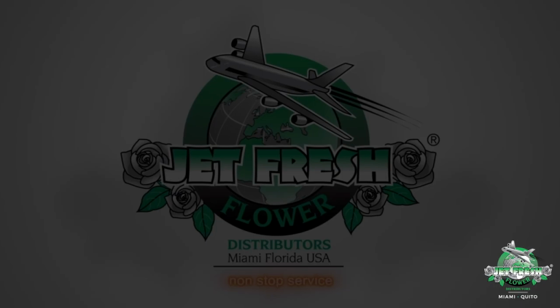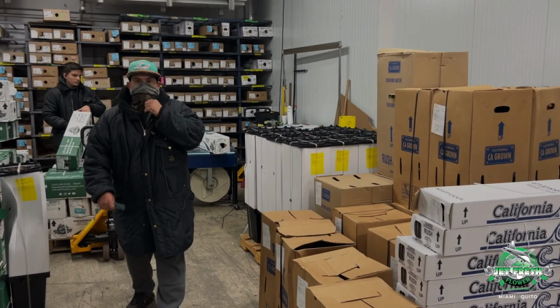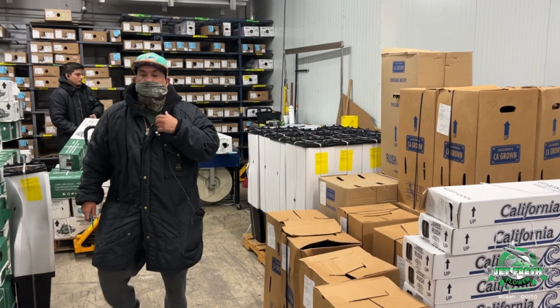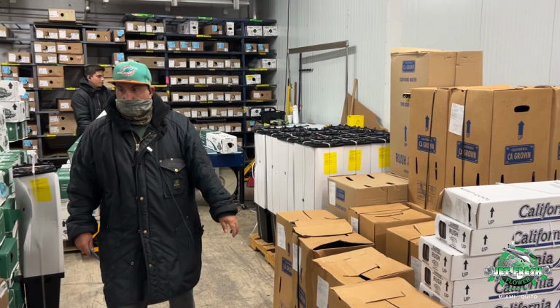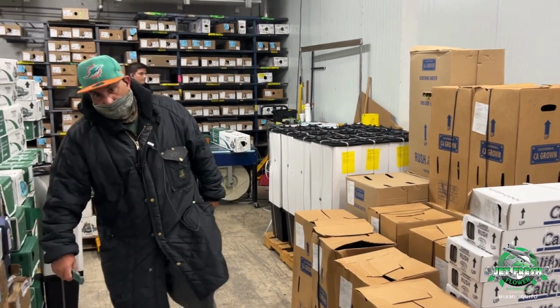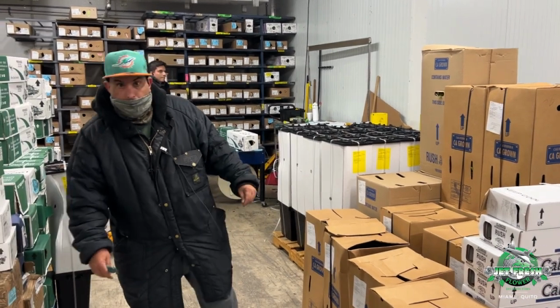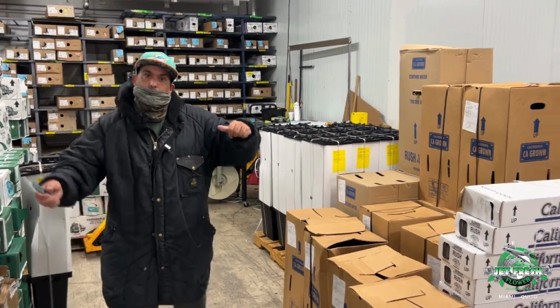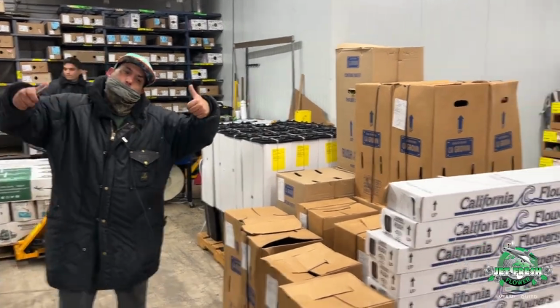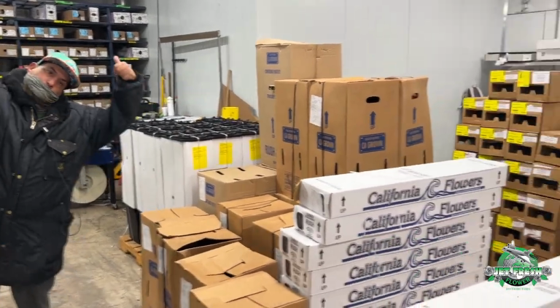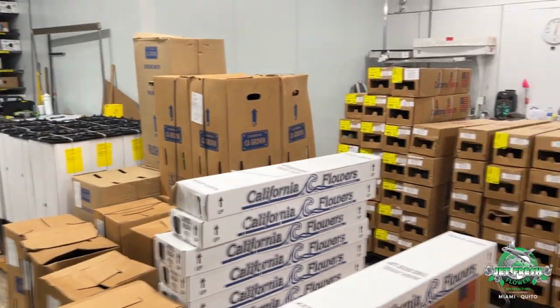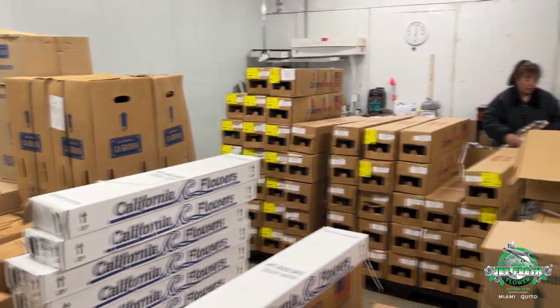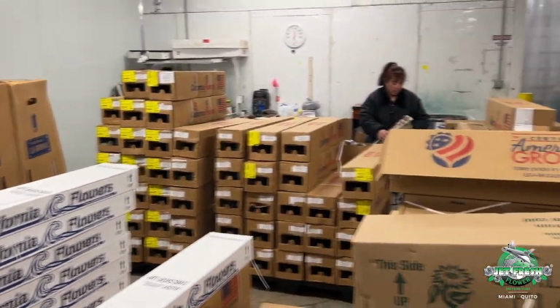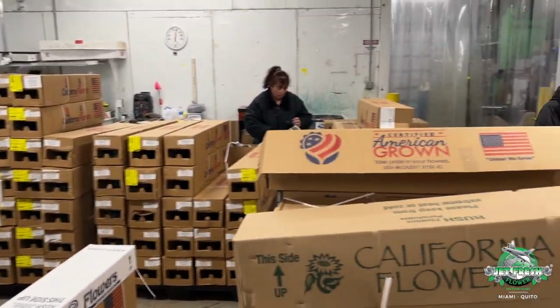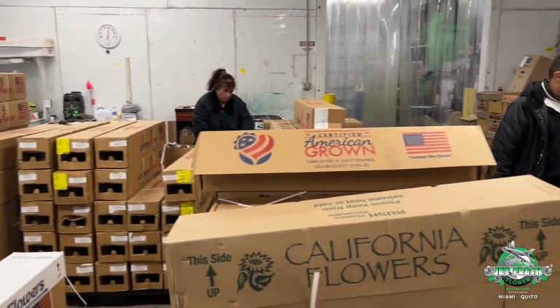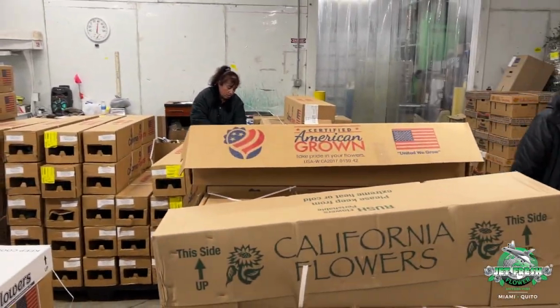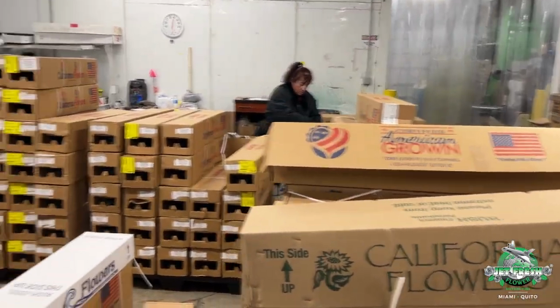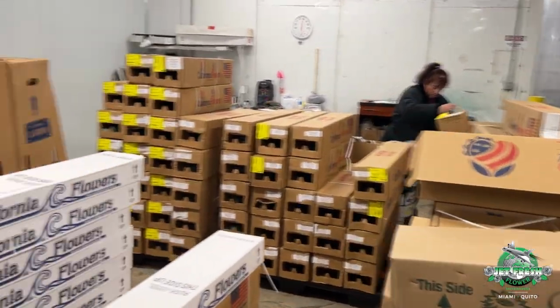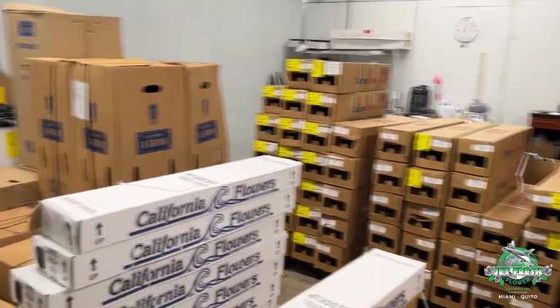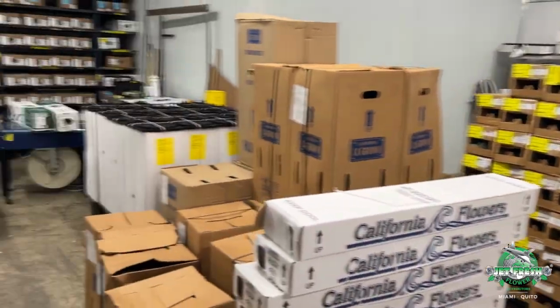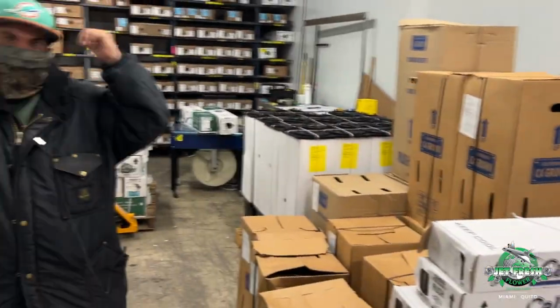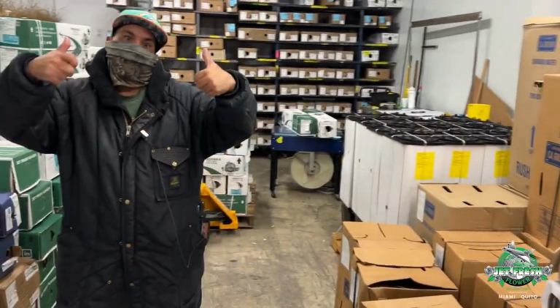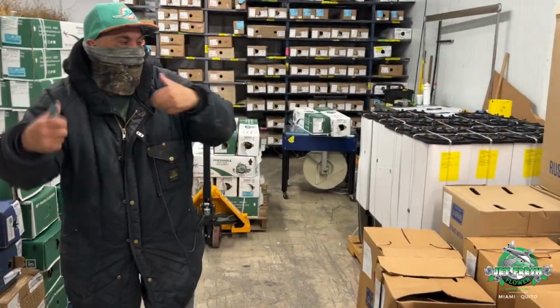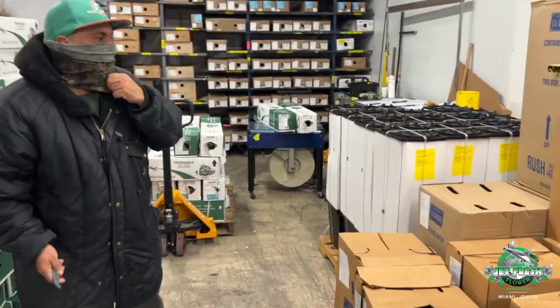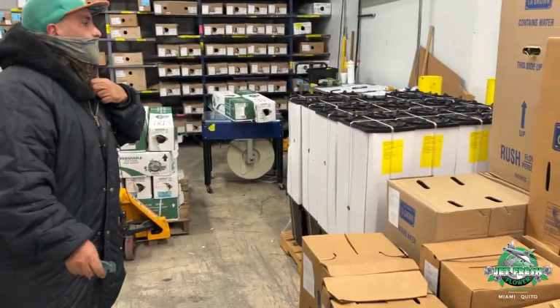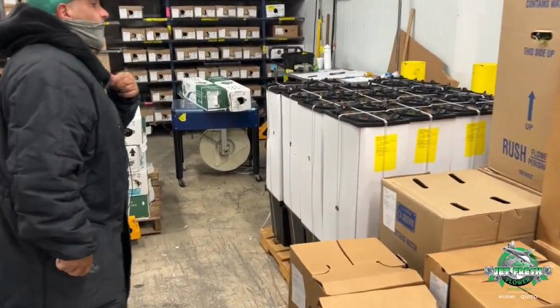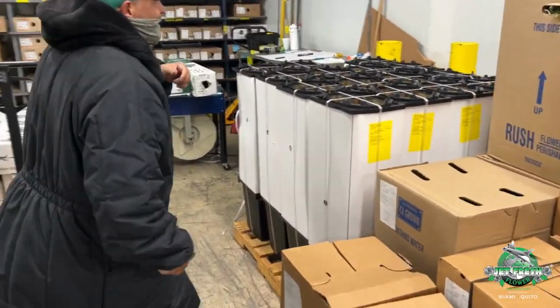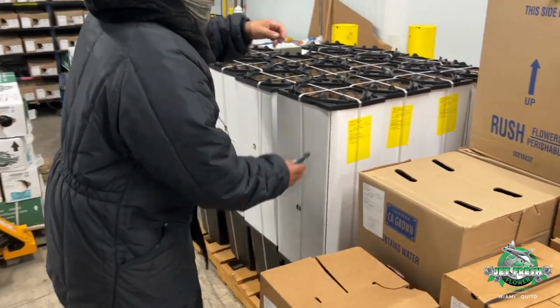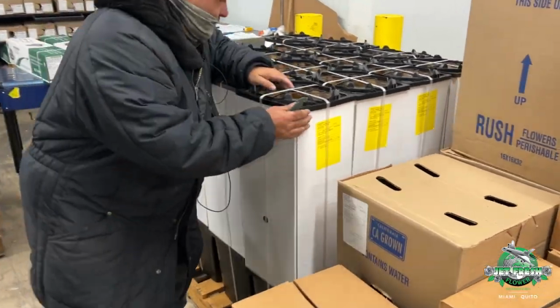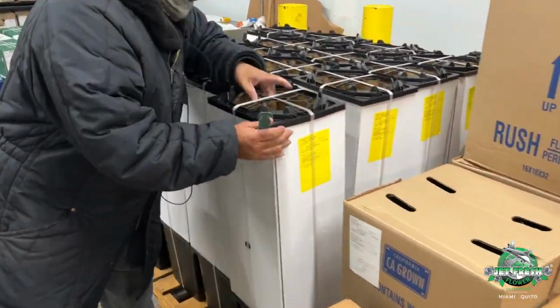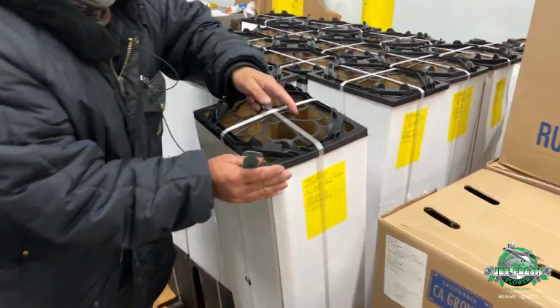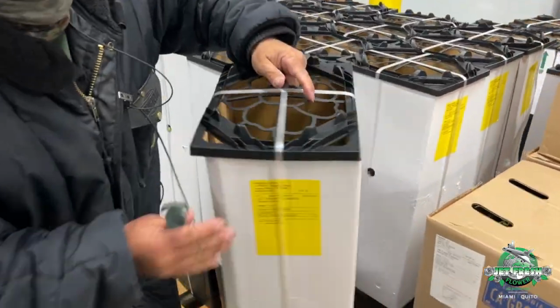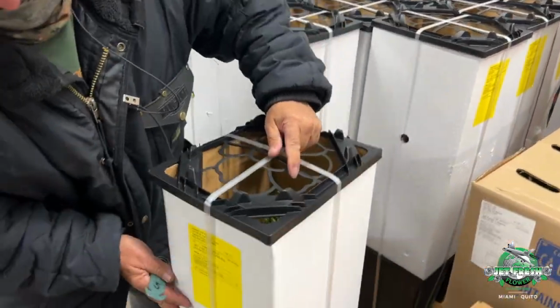Good morning. We're here with my man Carlos. We got a nice USA shipment arriving. Carlos, show us what we got this week. Let's give them a little fashion show.